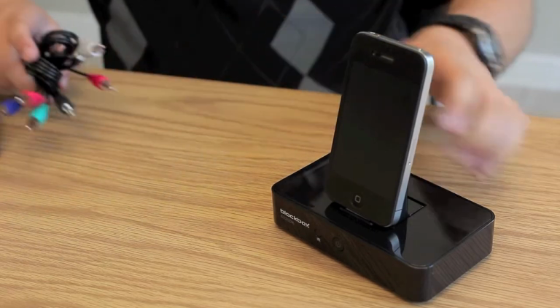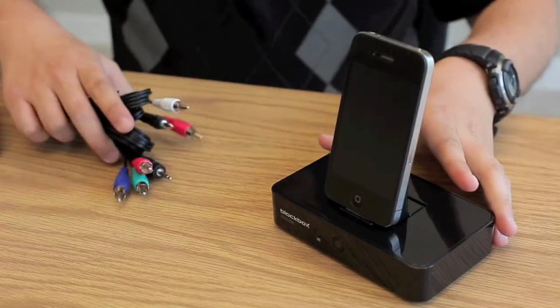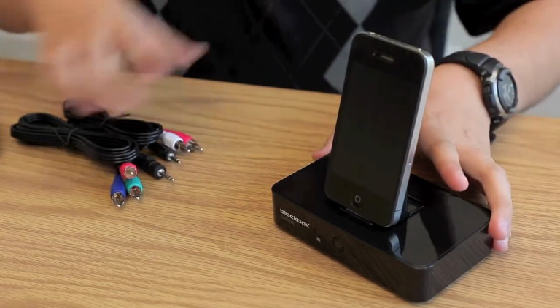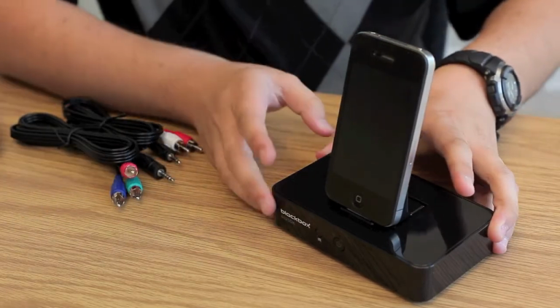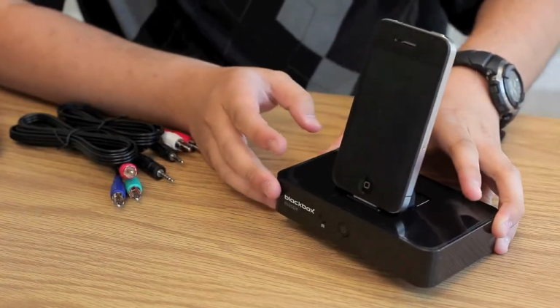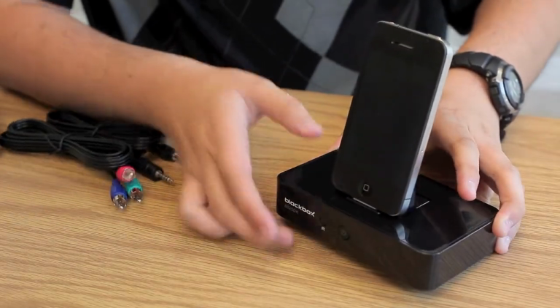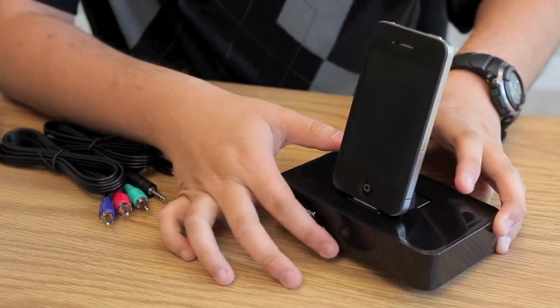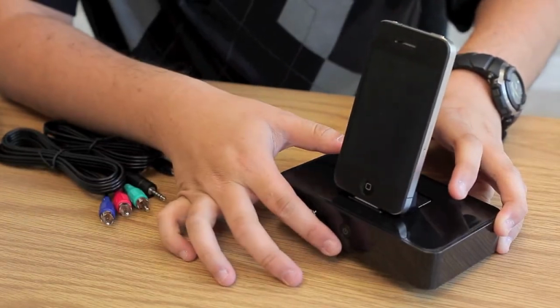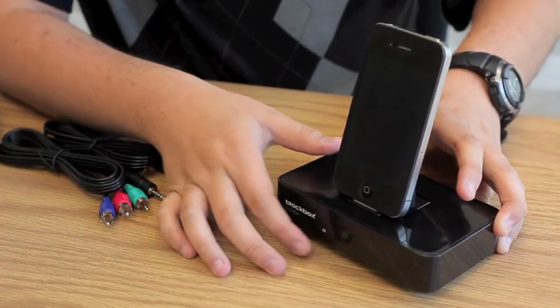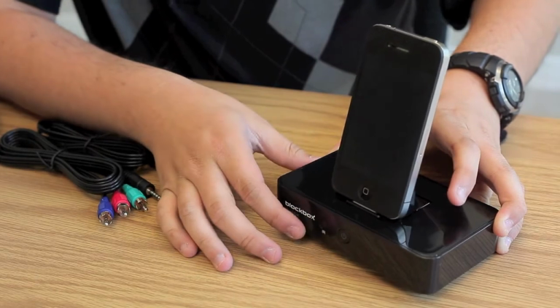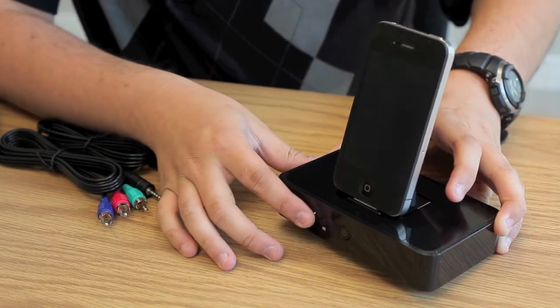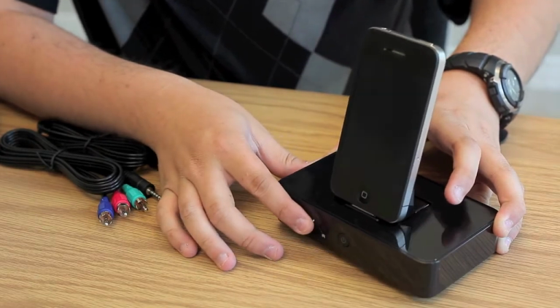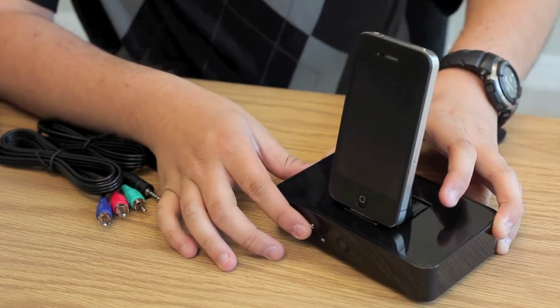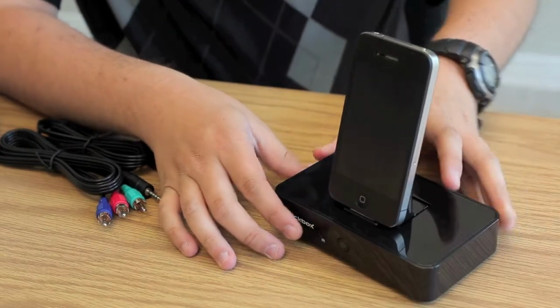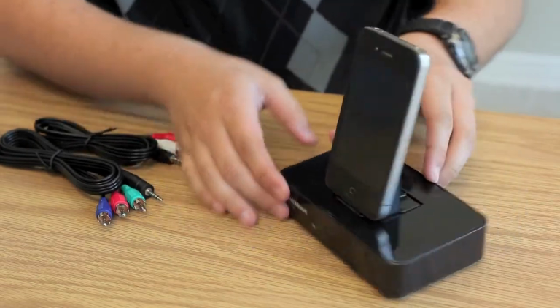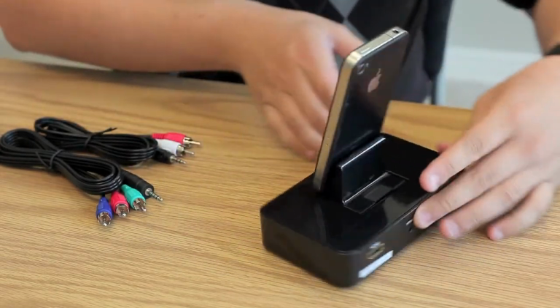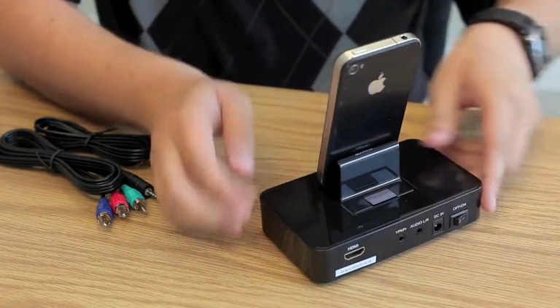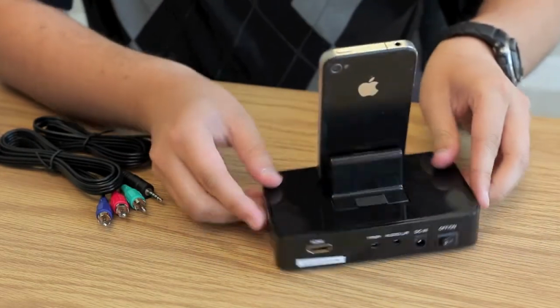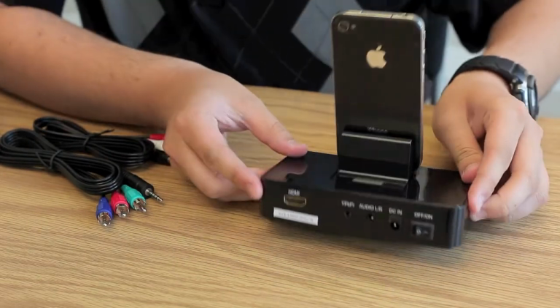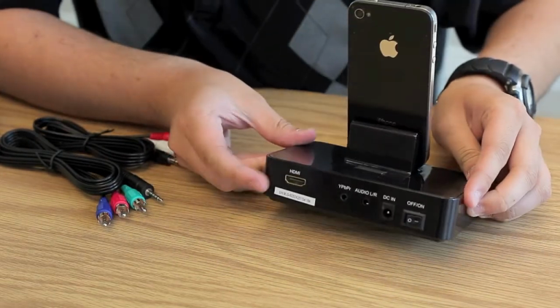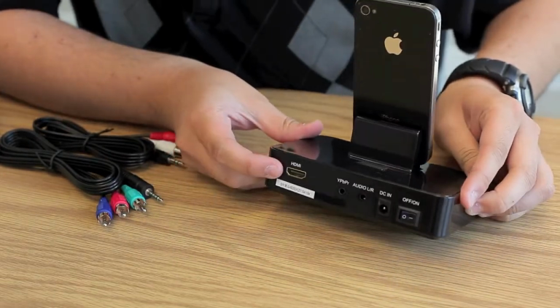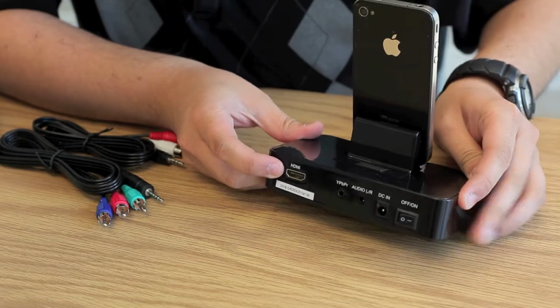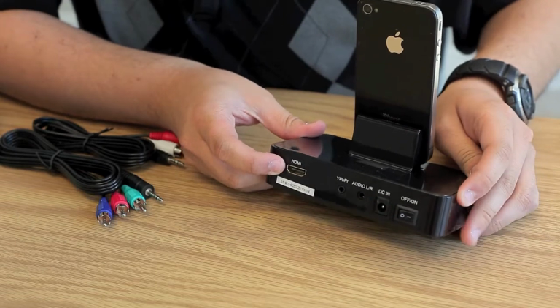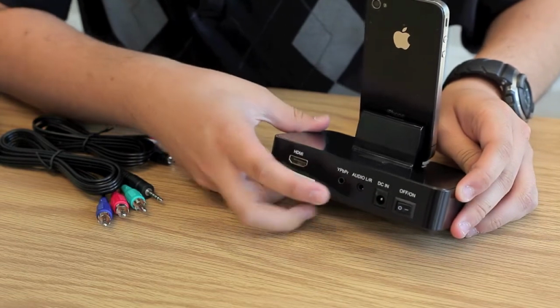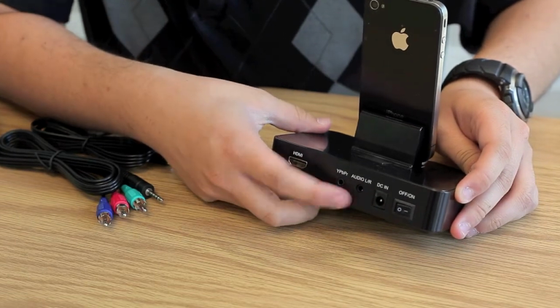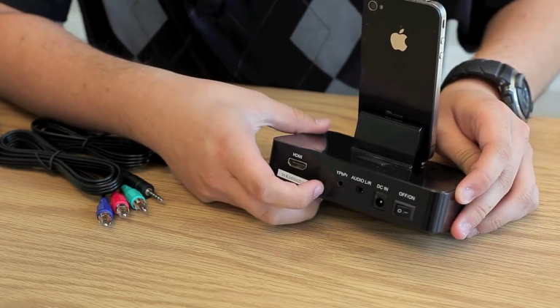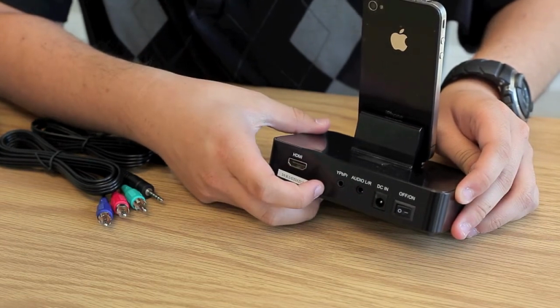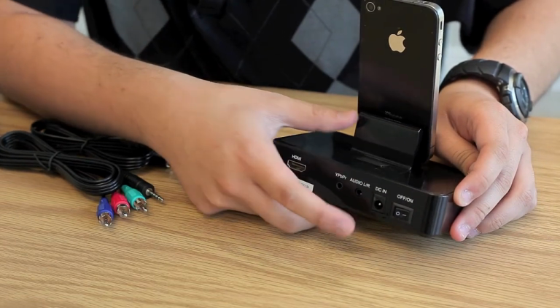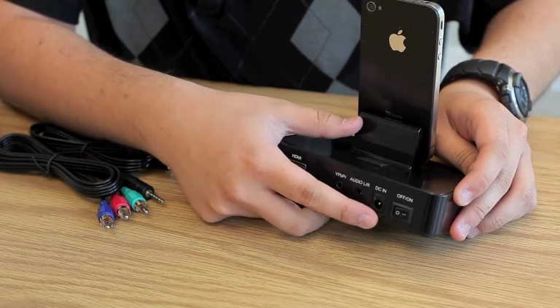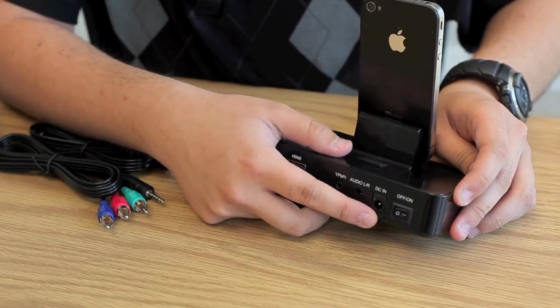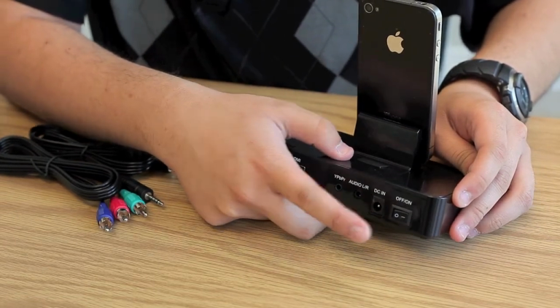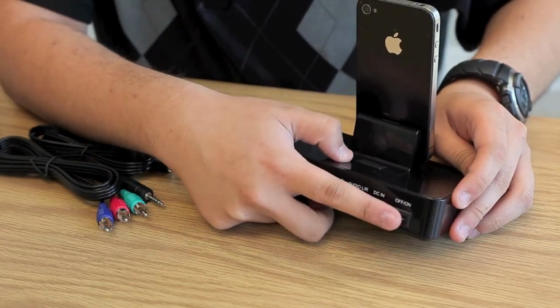Now looking at the product itself, on the front we have your standby button and your infrared sensor for the remote. On the back side you have your HDMI port, your two audio video ports, DC in, as well as an on and off switch.